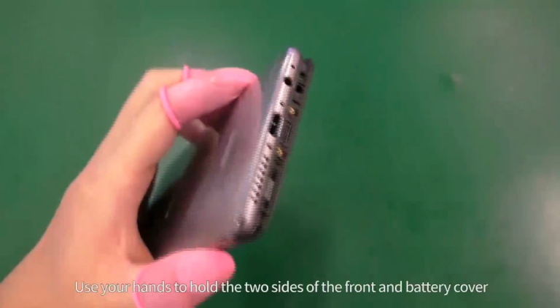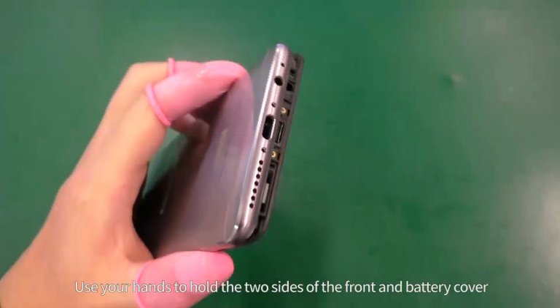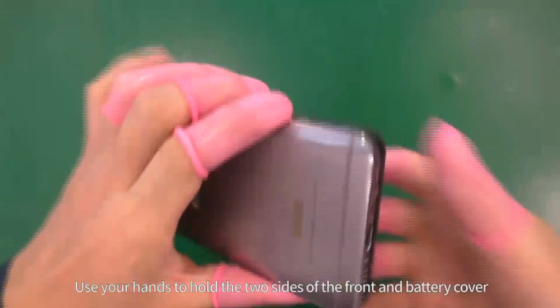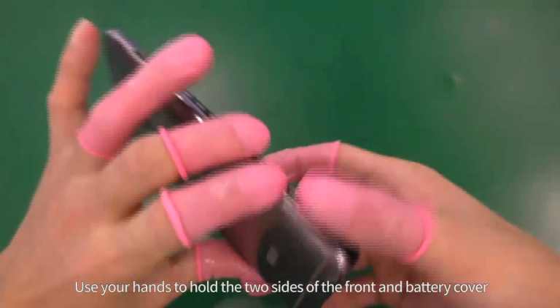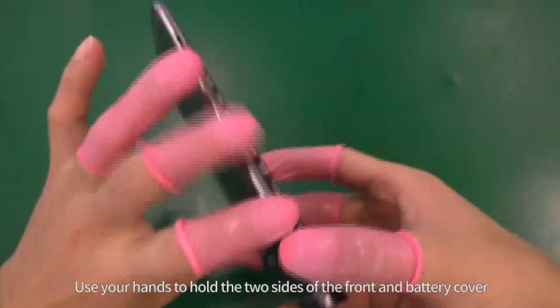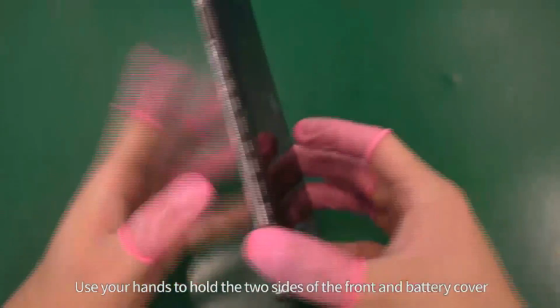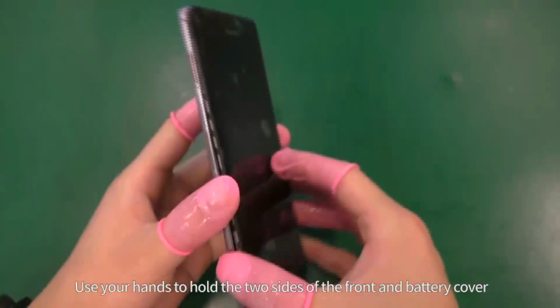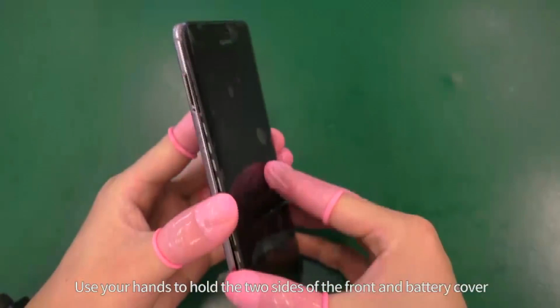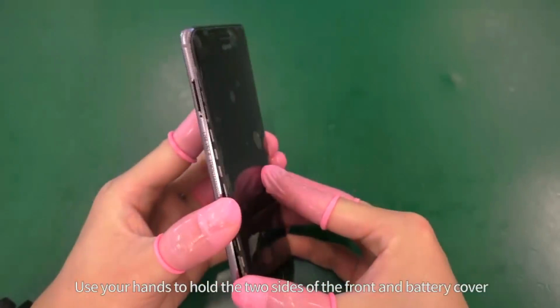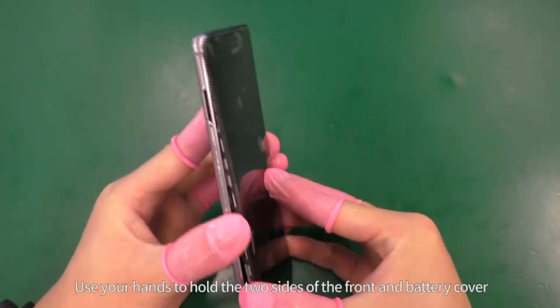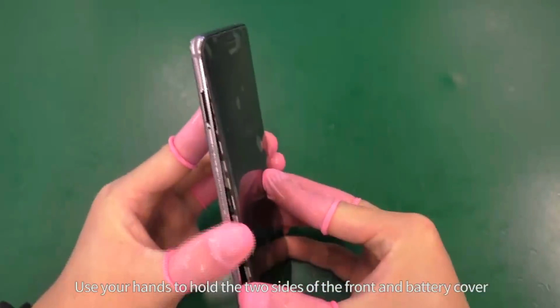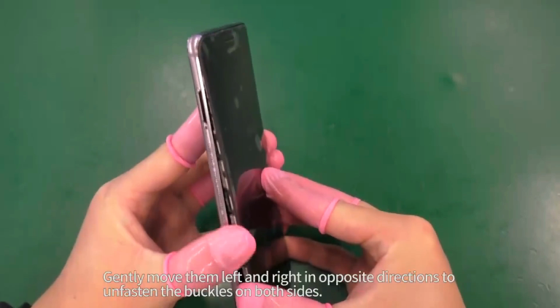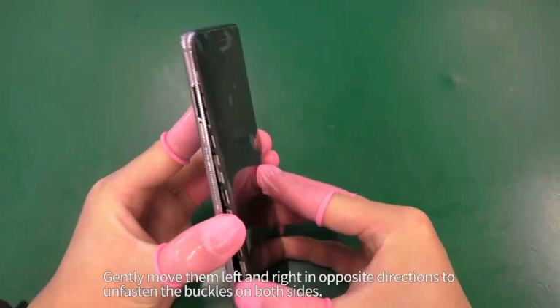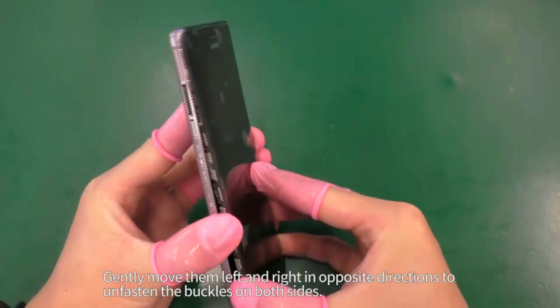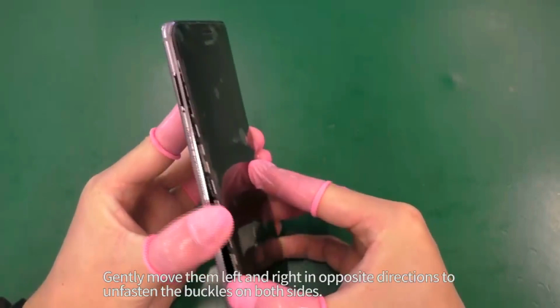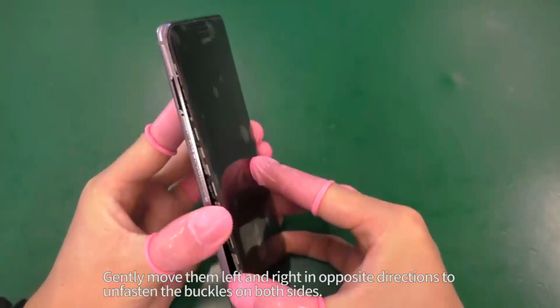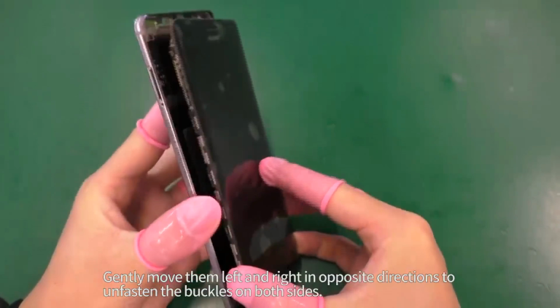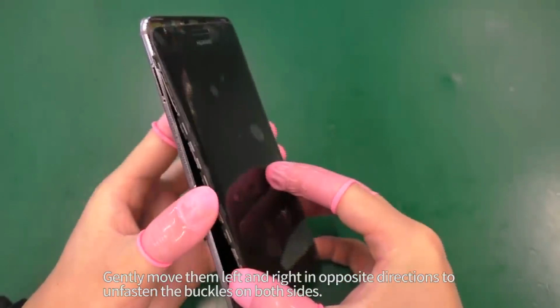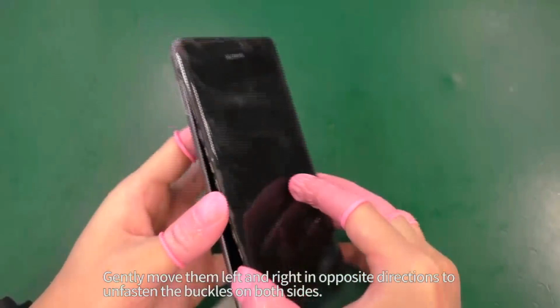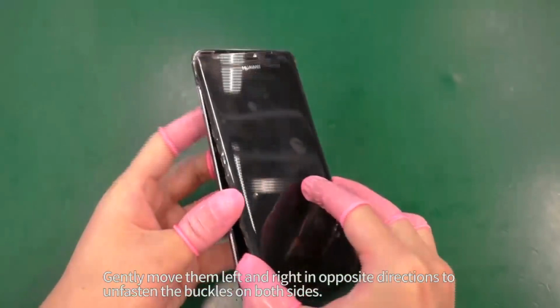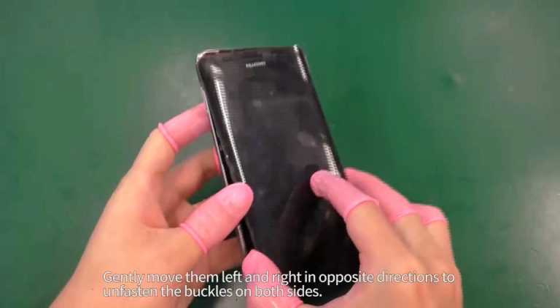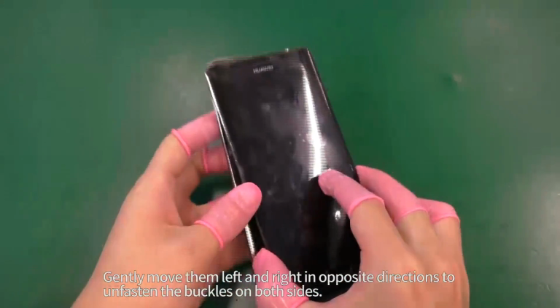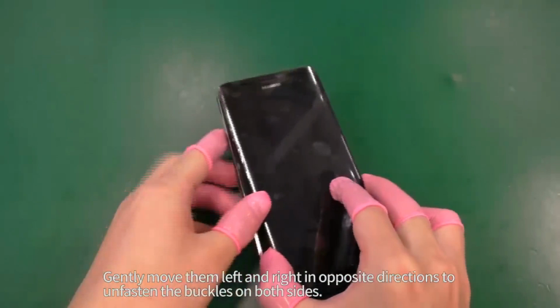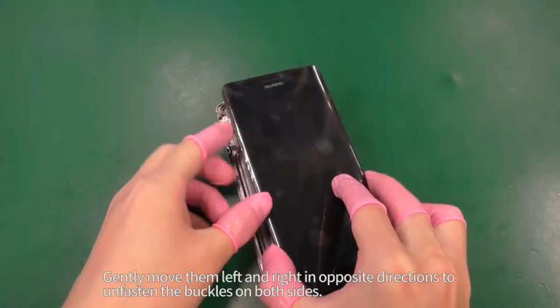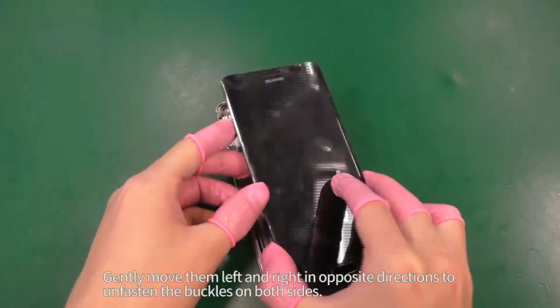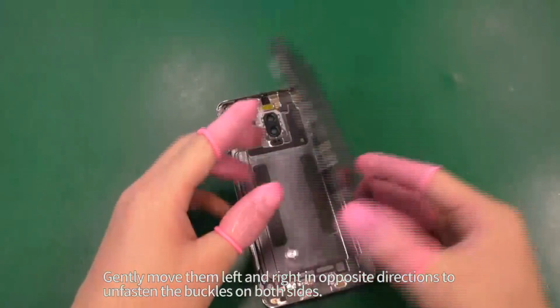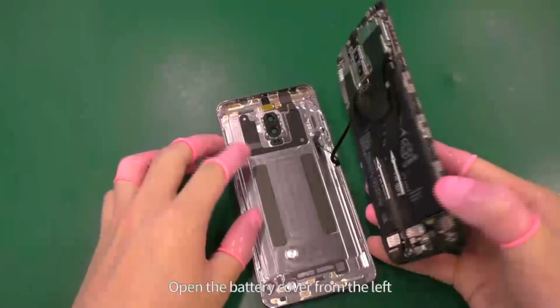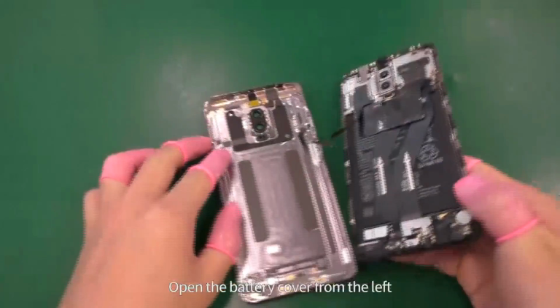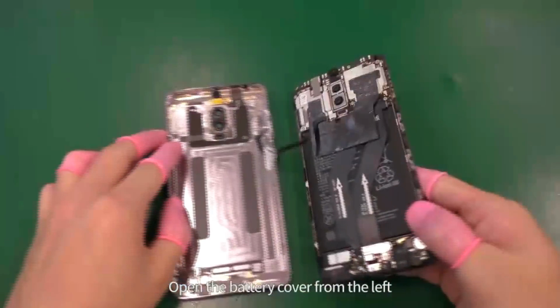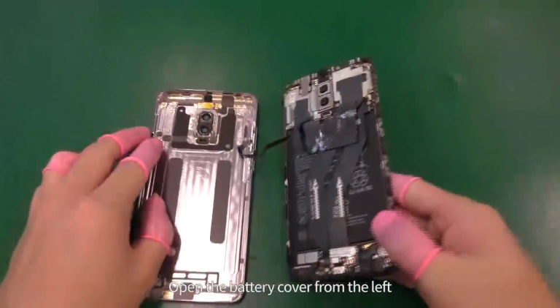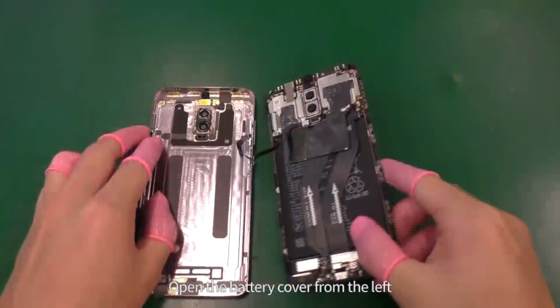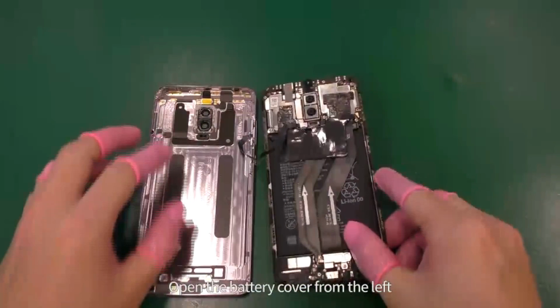Use your hands to hold the two sides of the front and battery cover. Gently move from left and right in opposite directions to unfasten the buckles on both sides. Open the battery cover from the left.